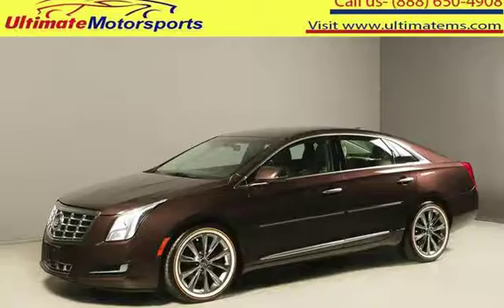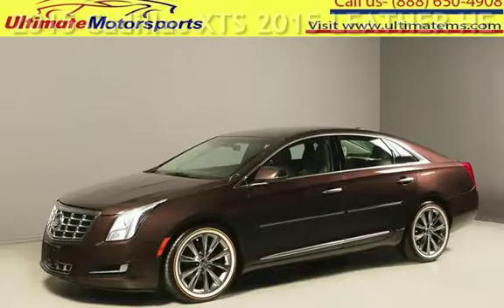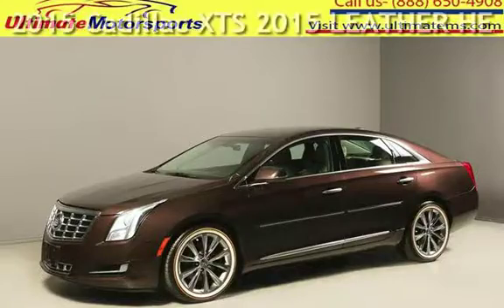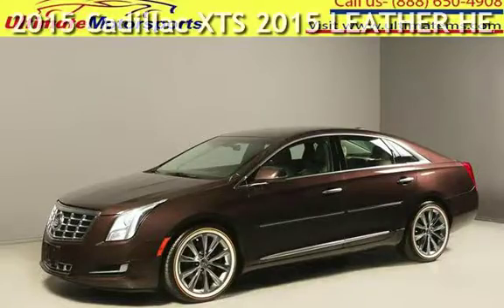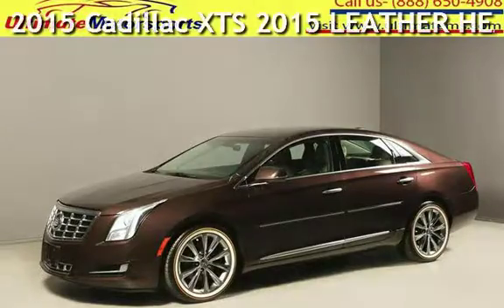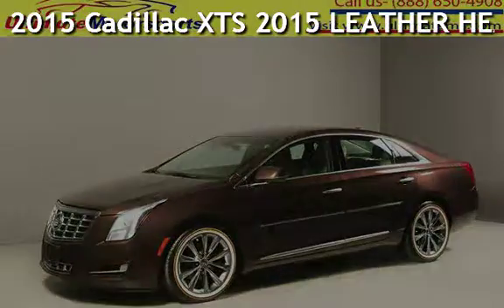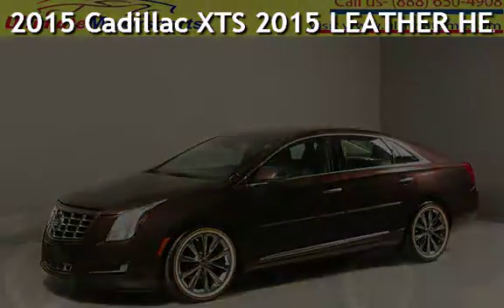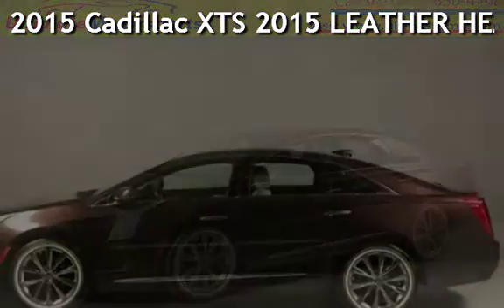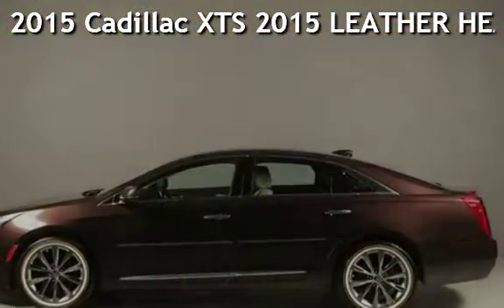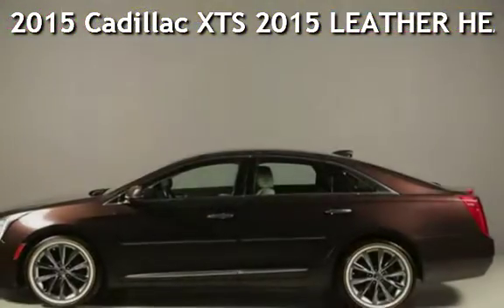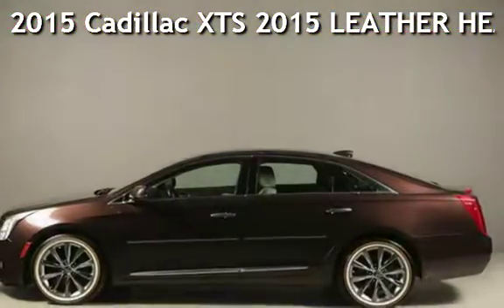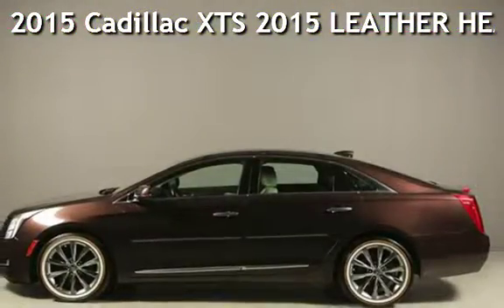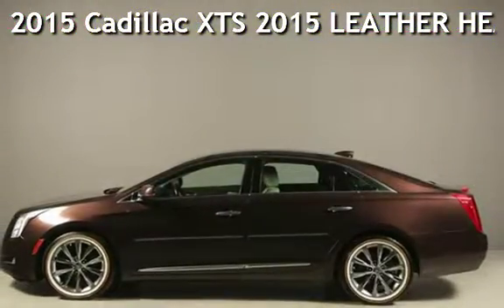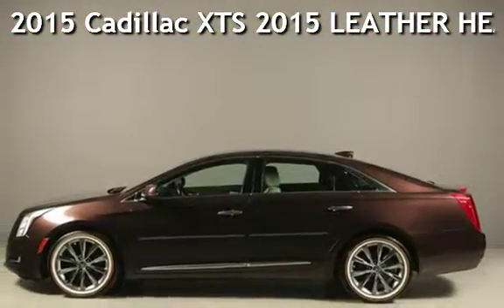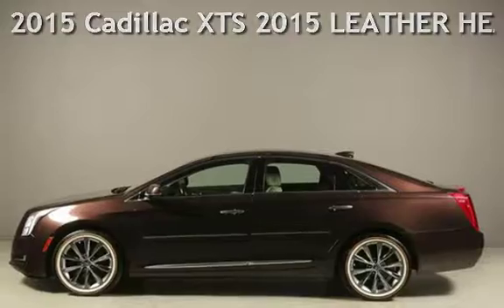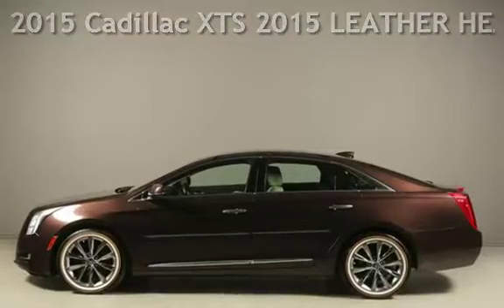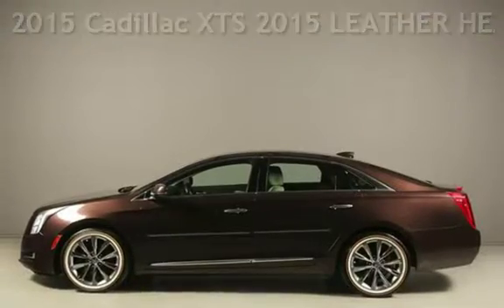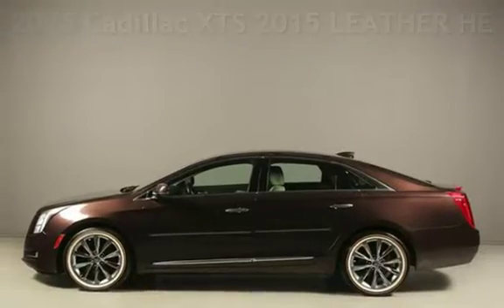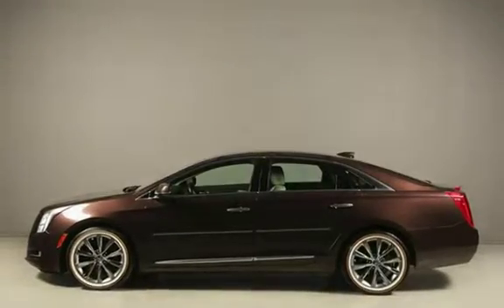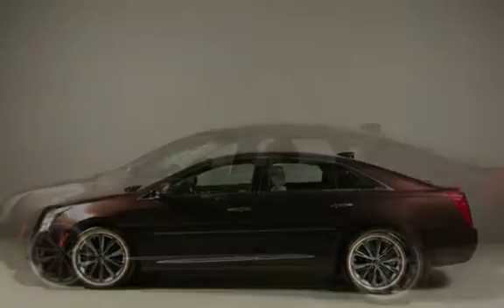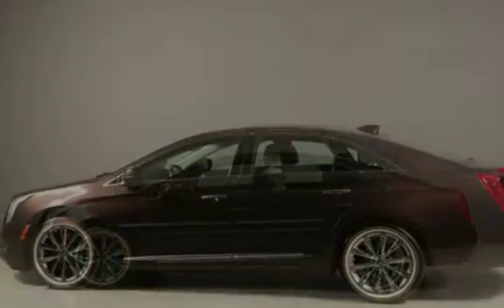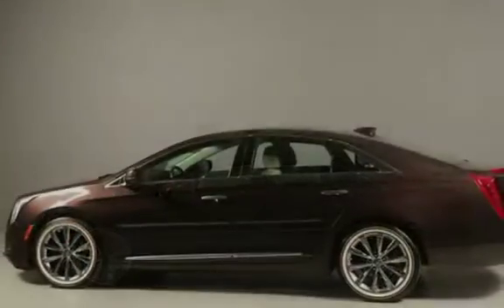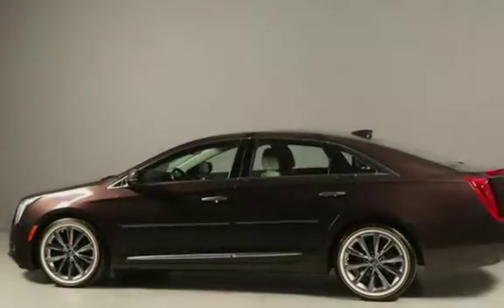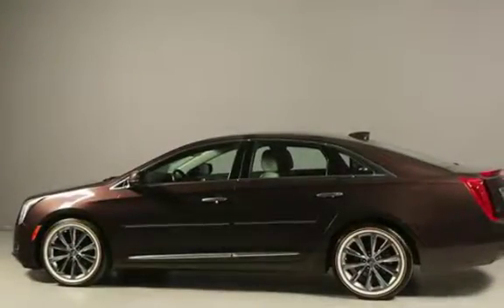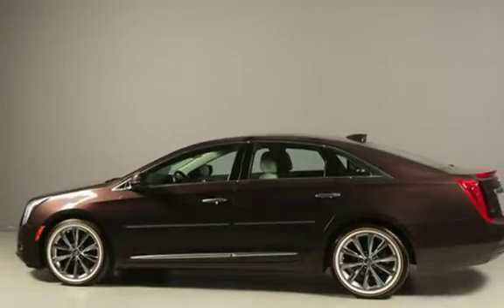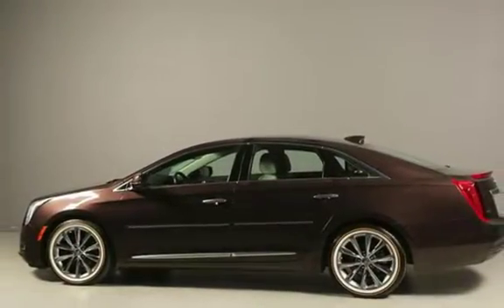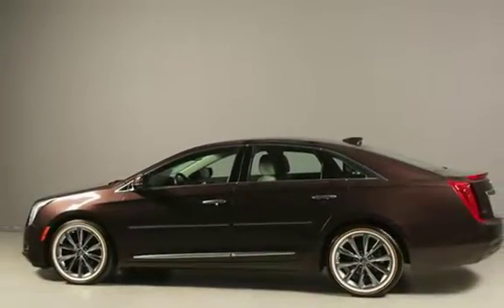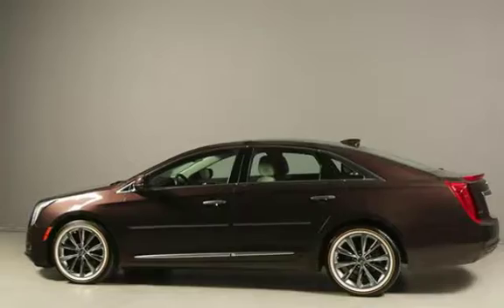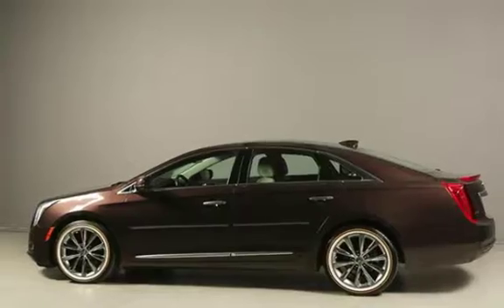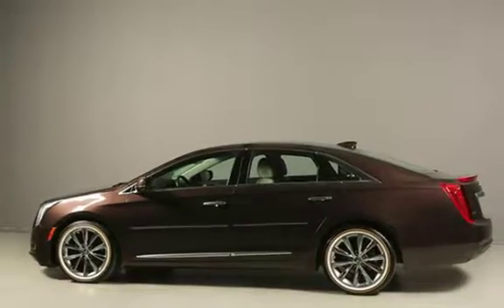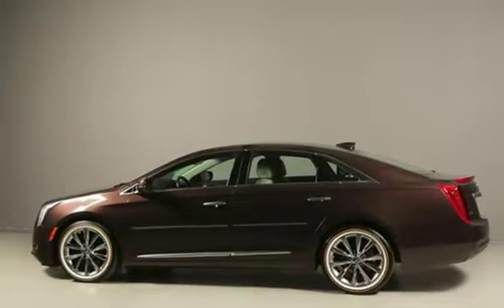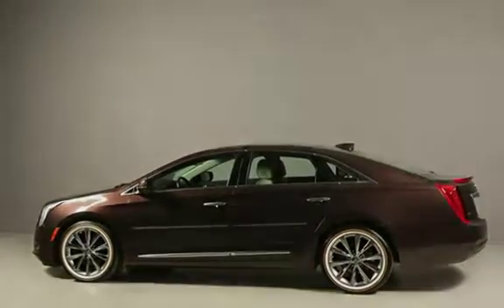Presenting a pre-owned 2015 Cadillac. This four-door sedan has a six-cylinder, 3.6-liter V6 engine, with front-wheel drive, and an automatic transmission.